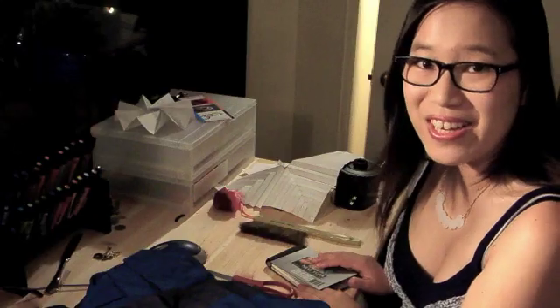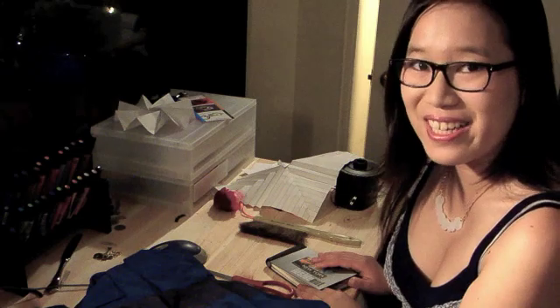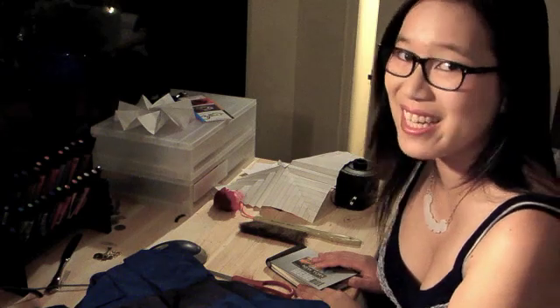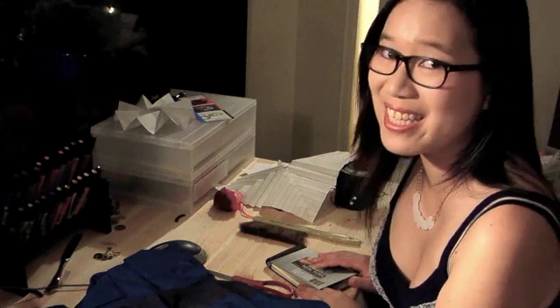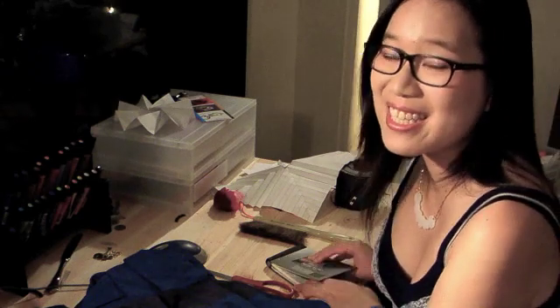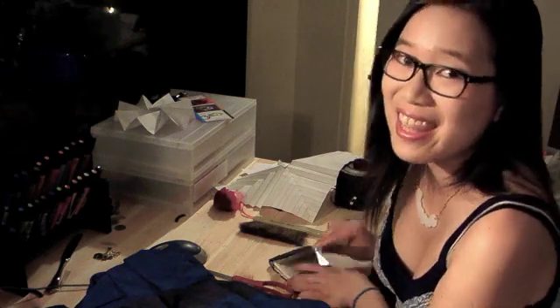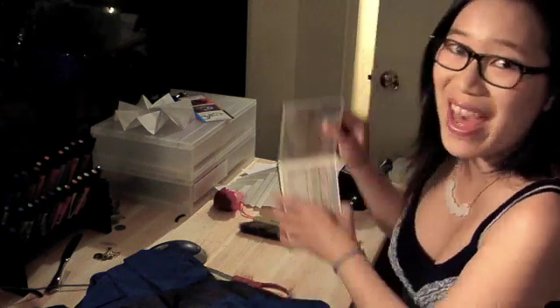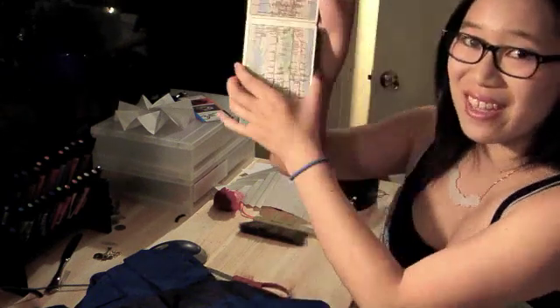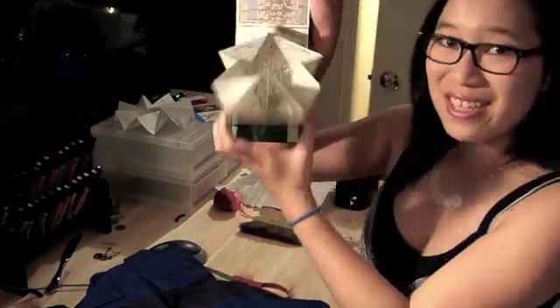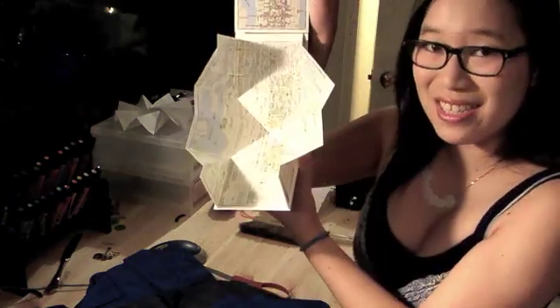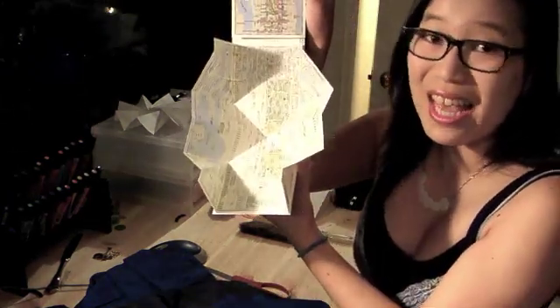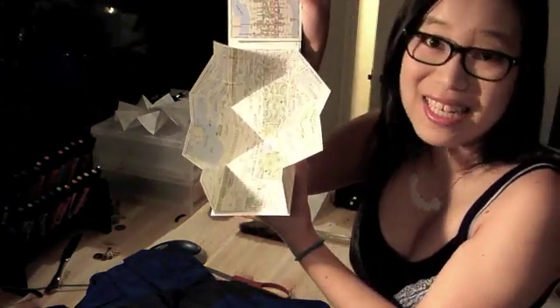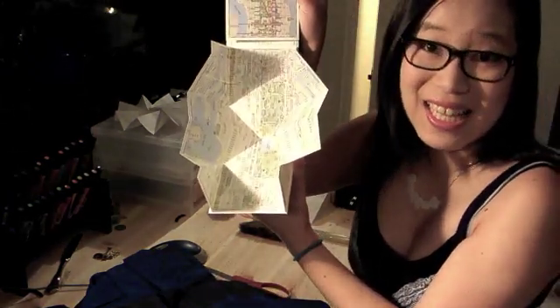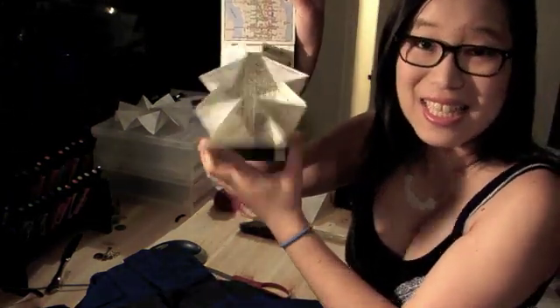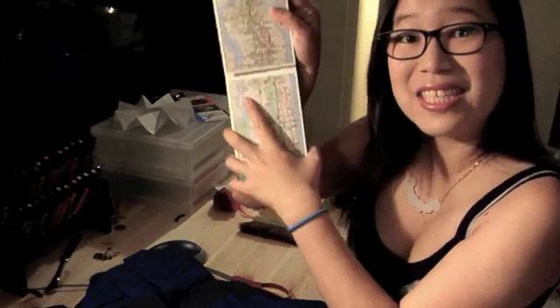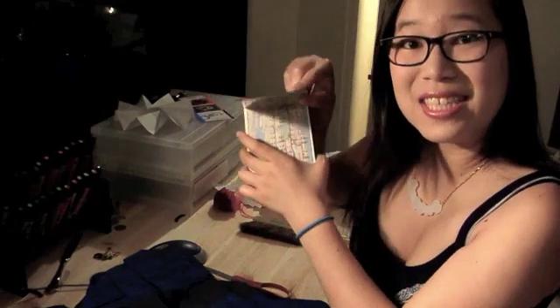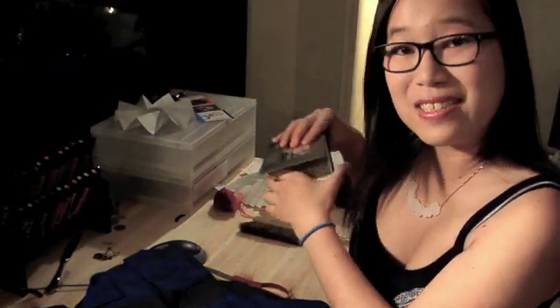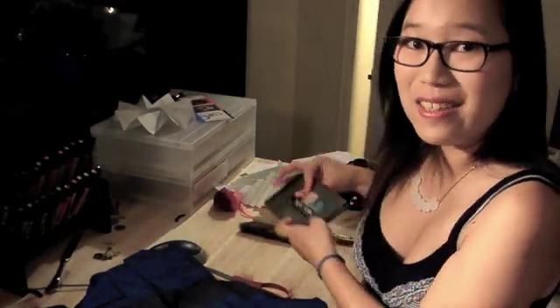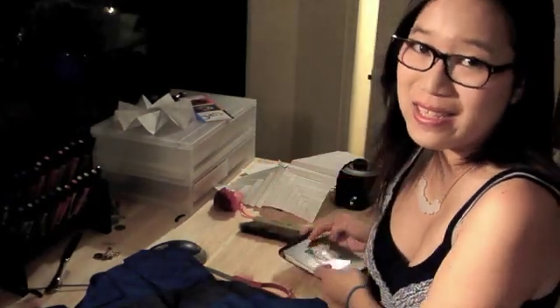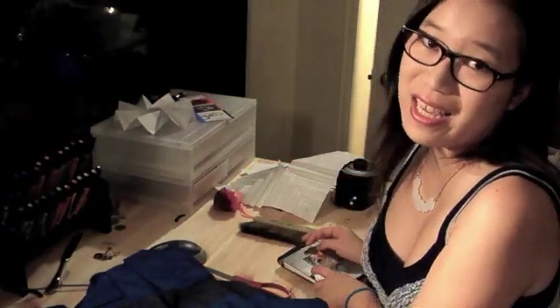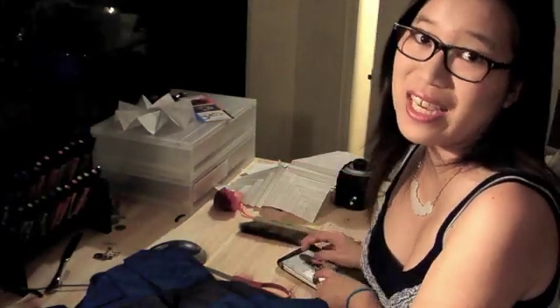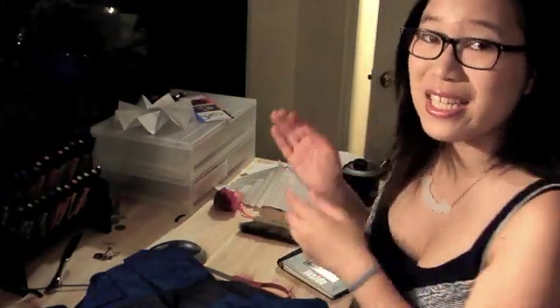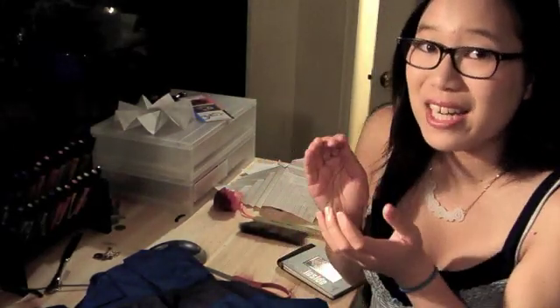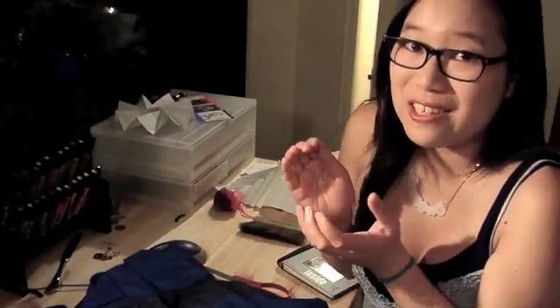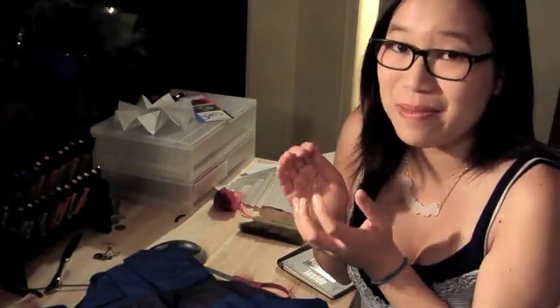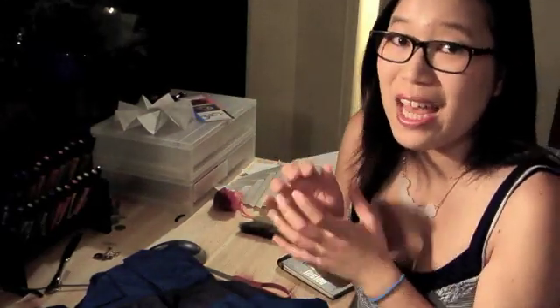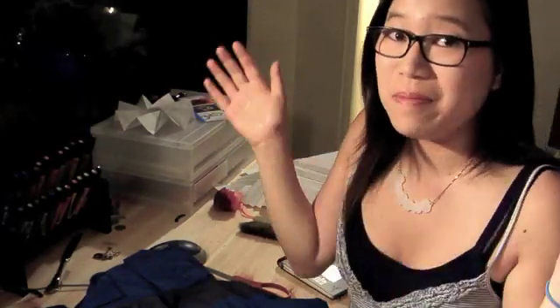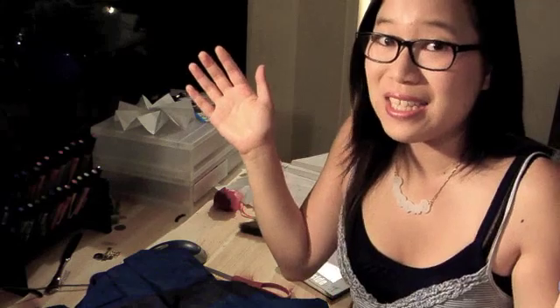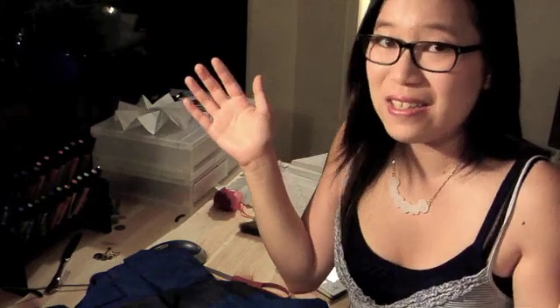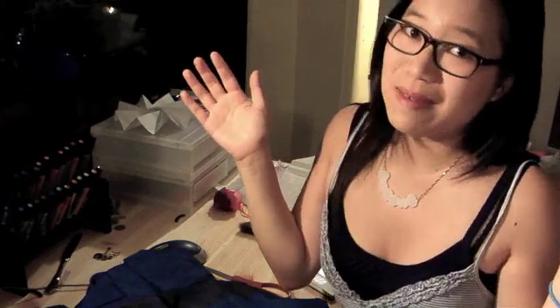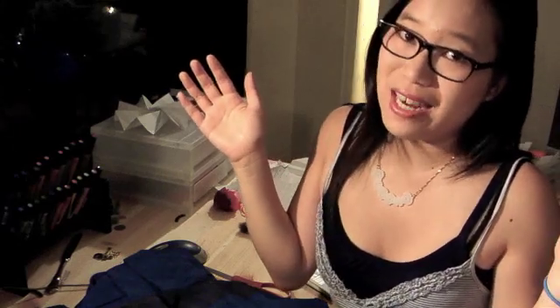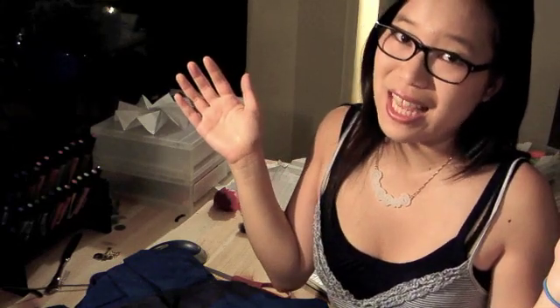Miura-ori is used in a lot of designs, like this map and in satellites. In satellites, it's used in solar panels so that they can be nice and compact when being transported, and open nice and large to capture a lot of sunlight.